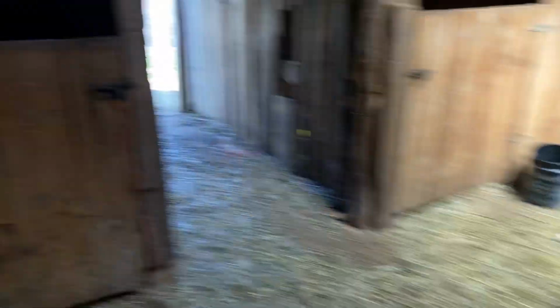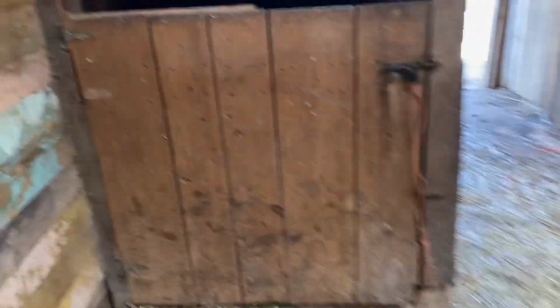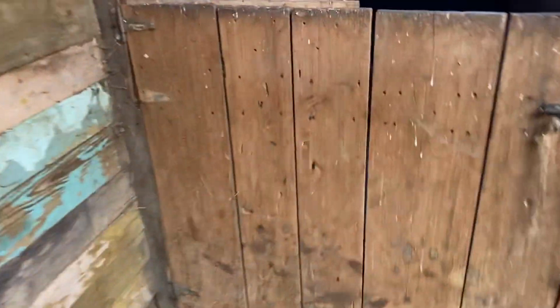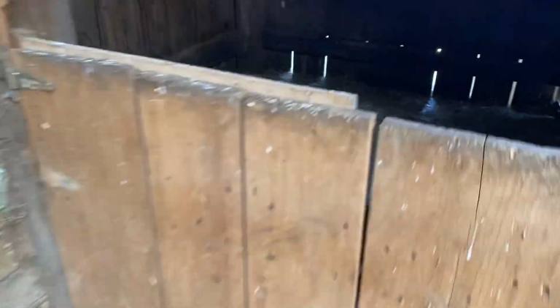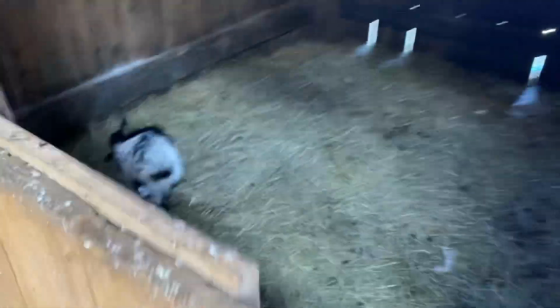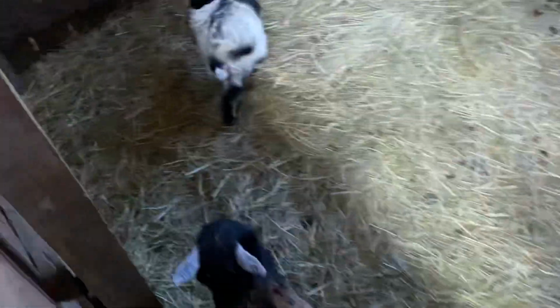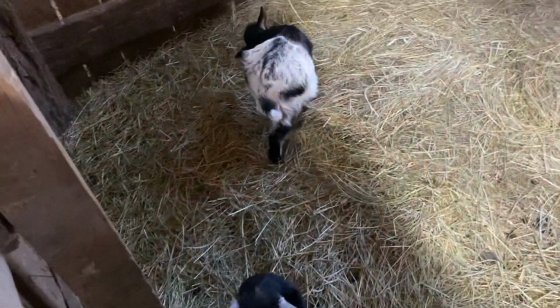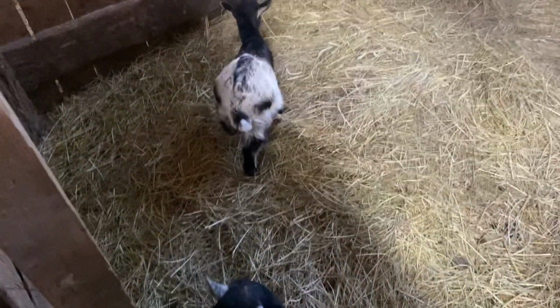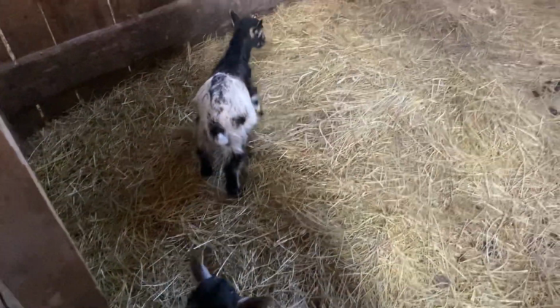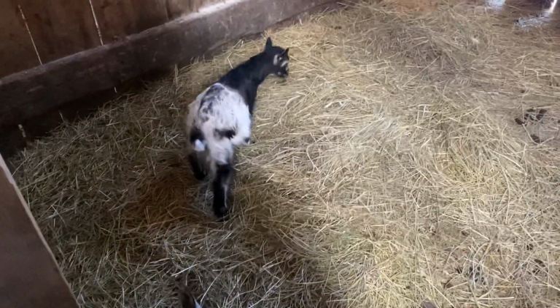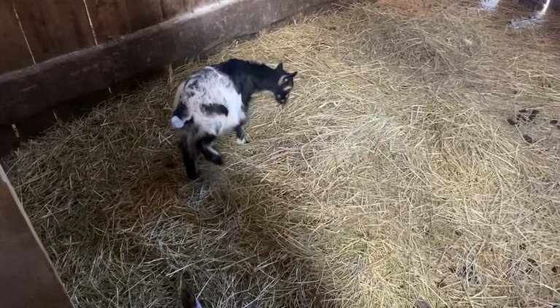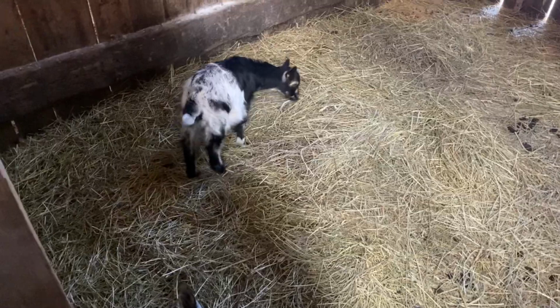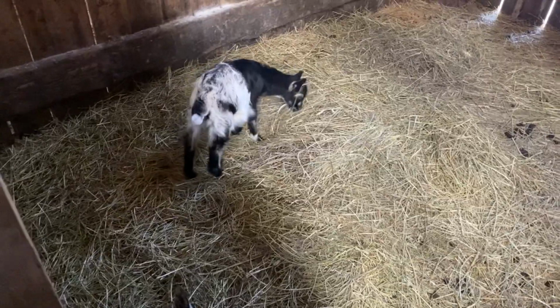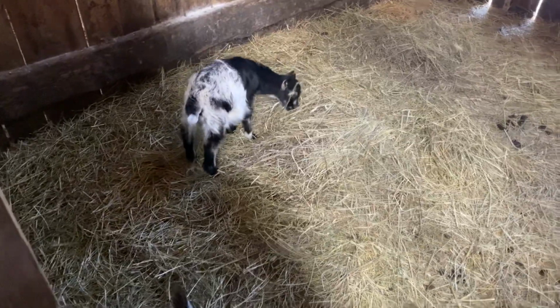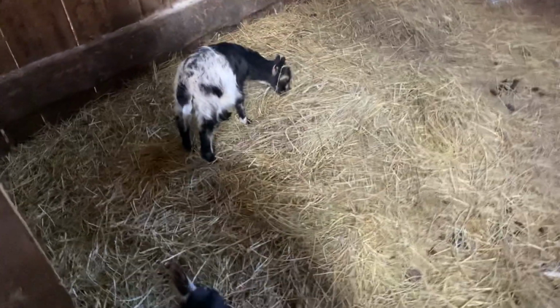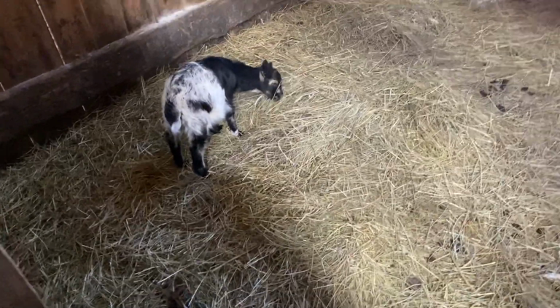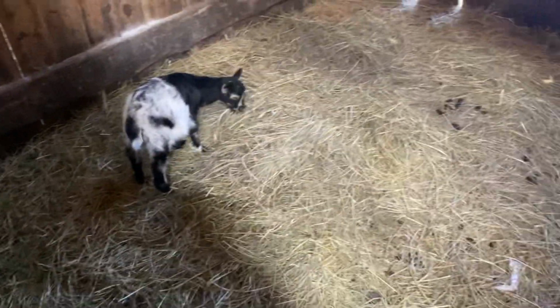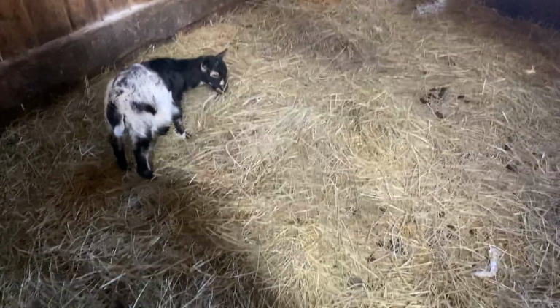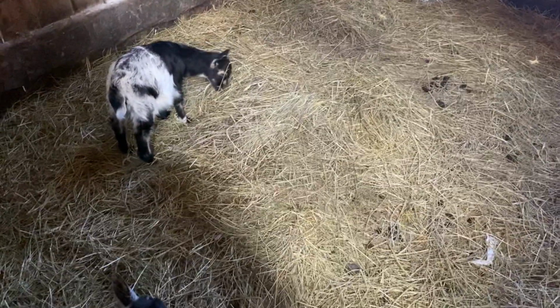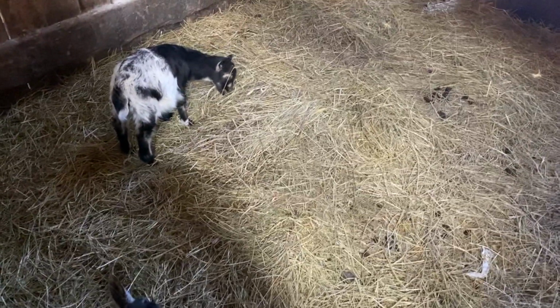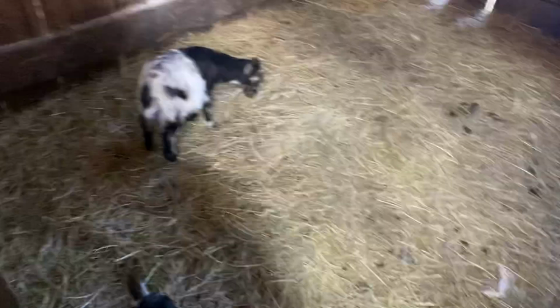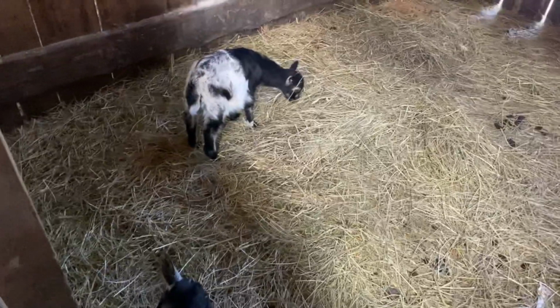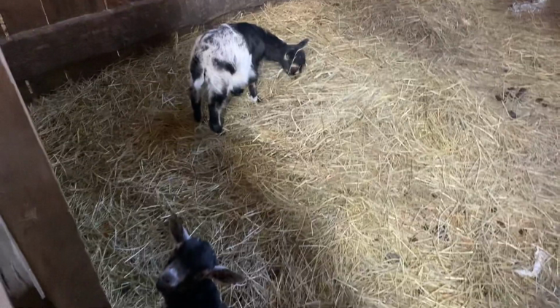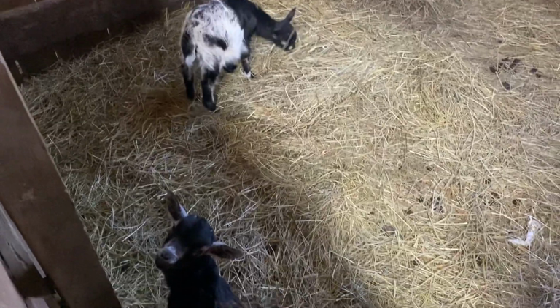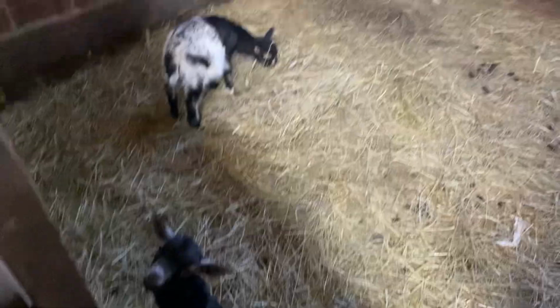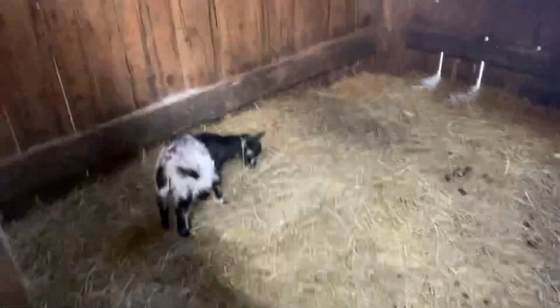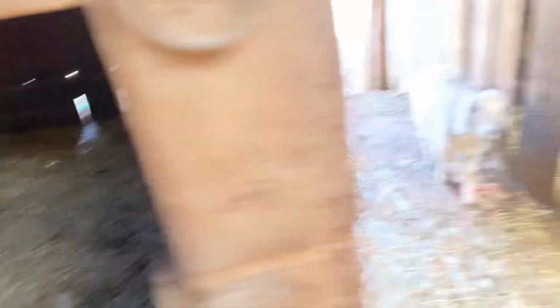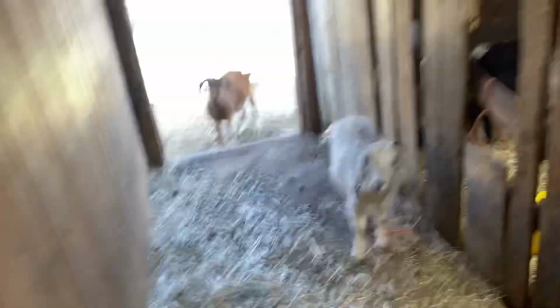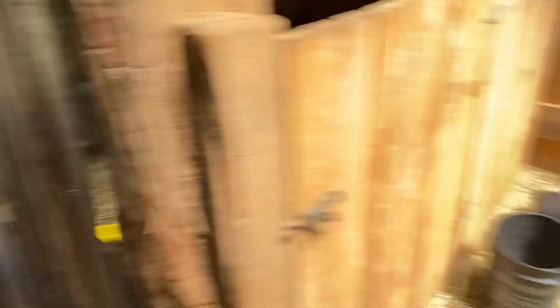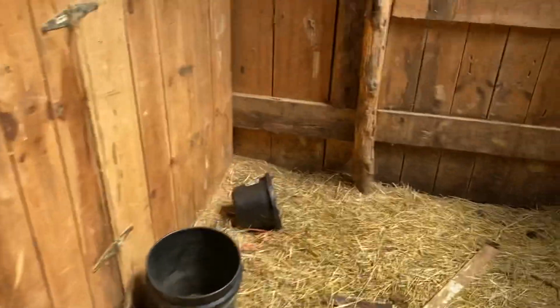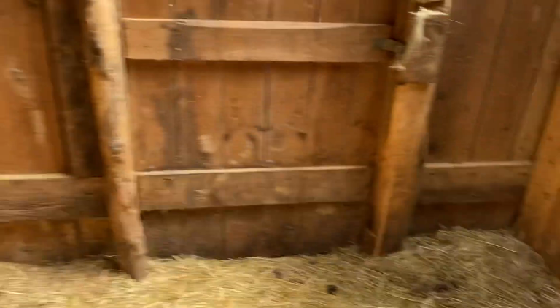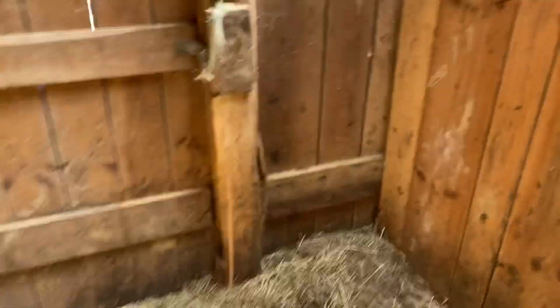We got two kids that were born back in January — their mama got pulled down real bad. So we went ahead and weaned them at 60 days. They're doing good. They've been off their mama for about a week now.